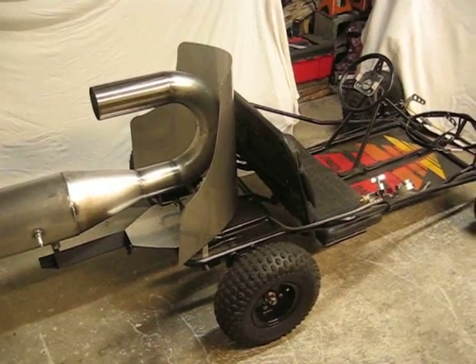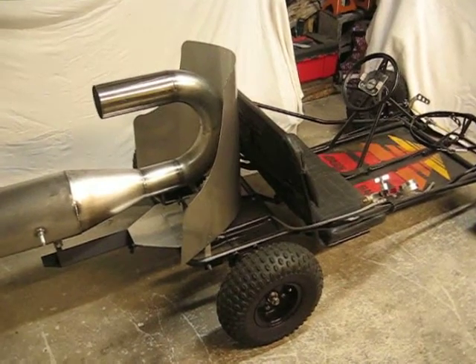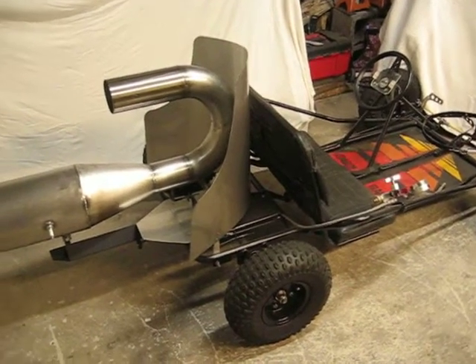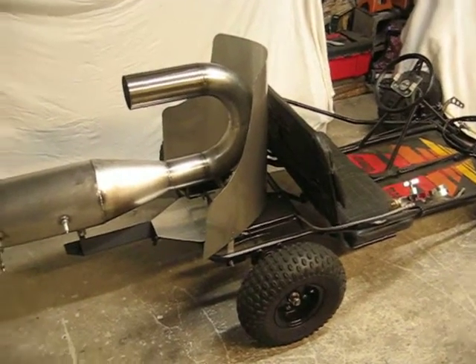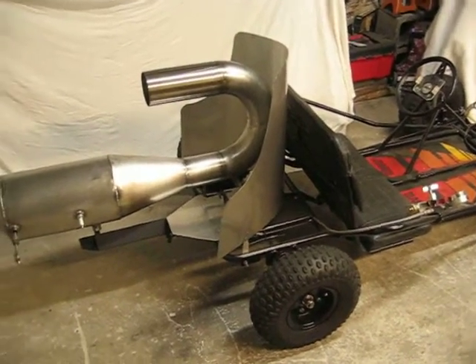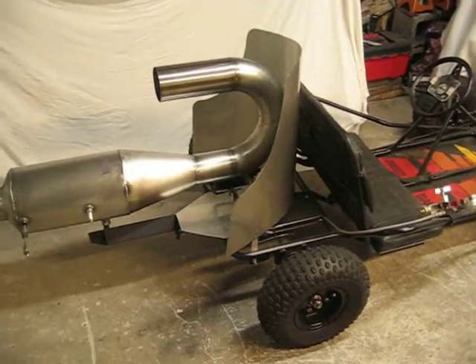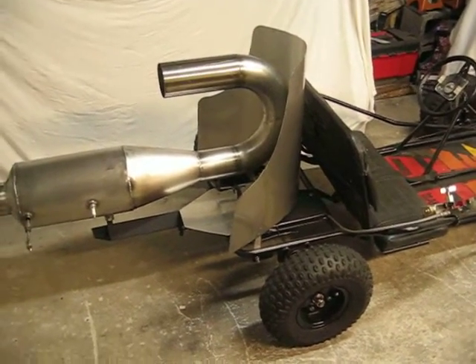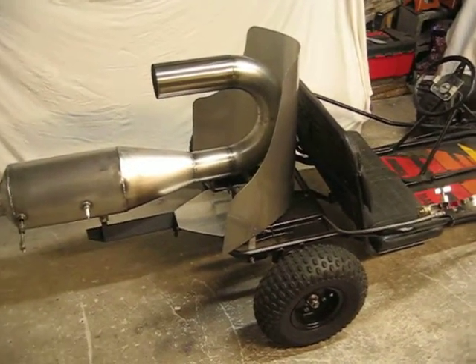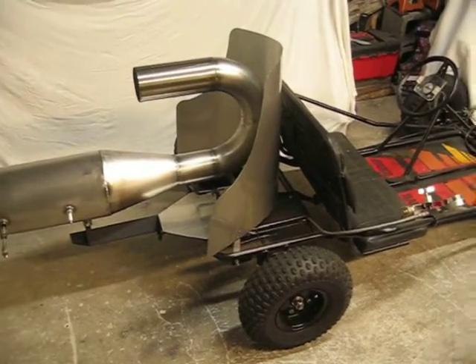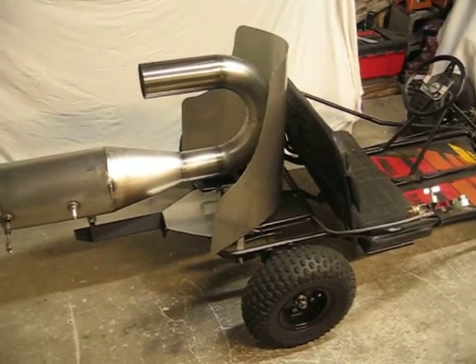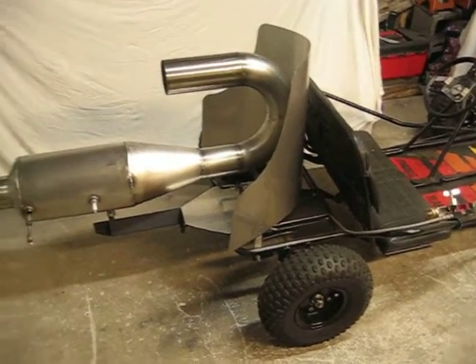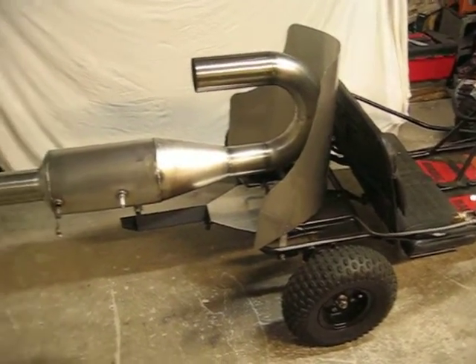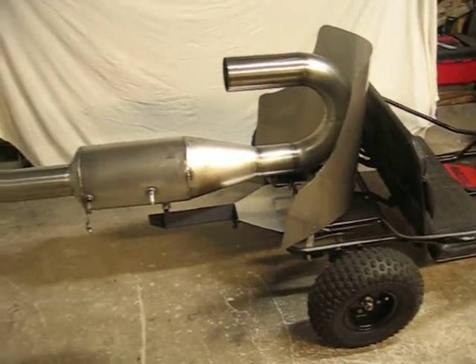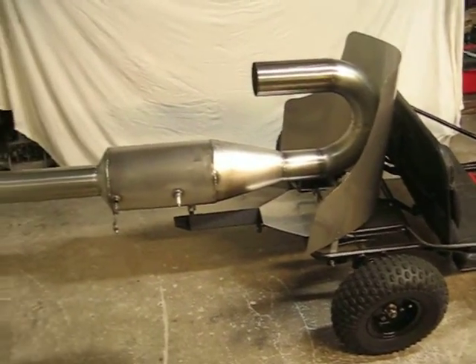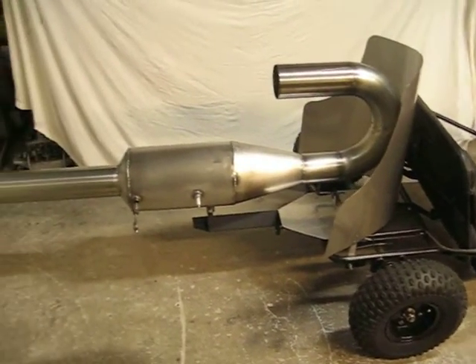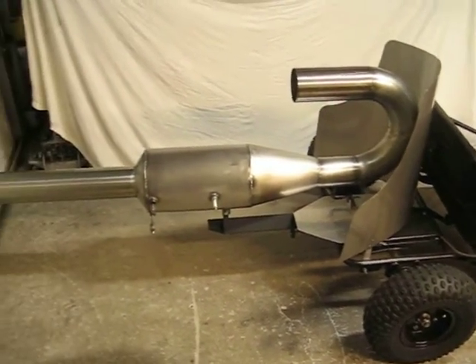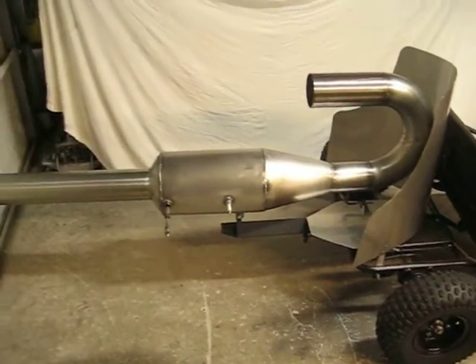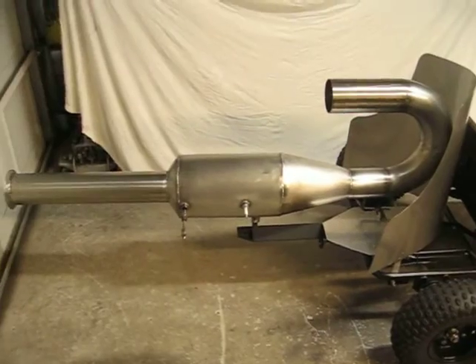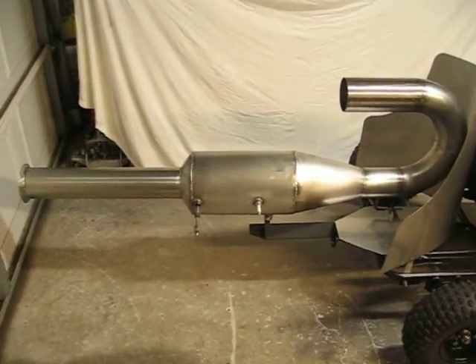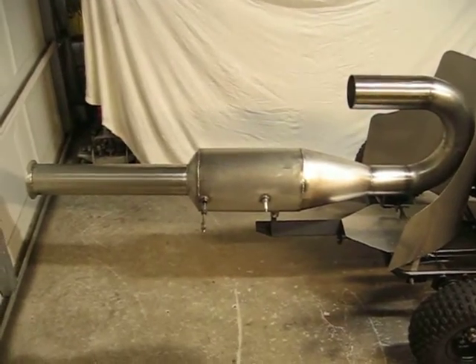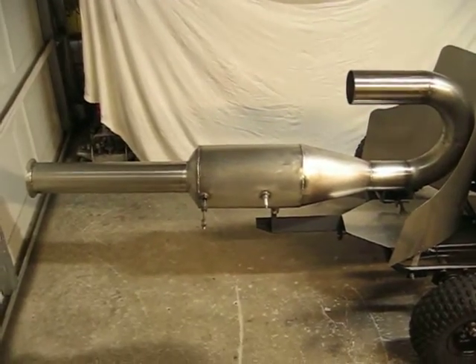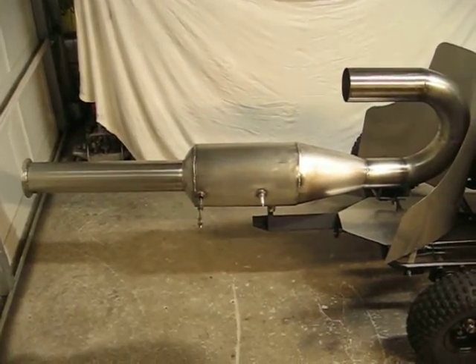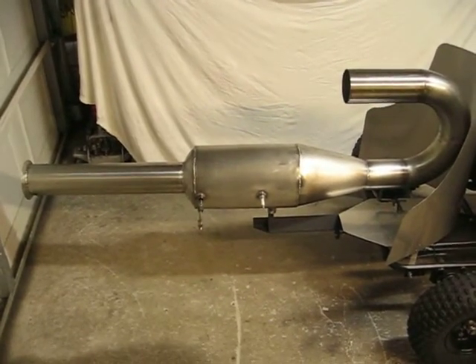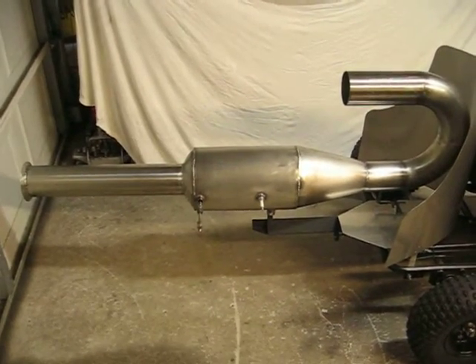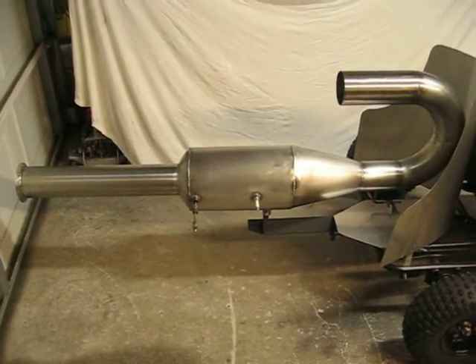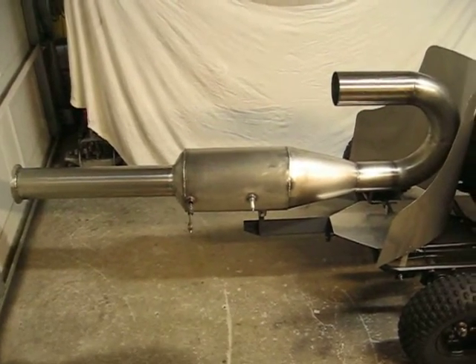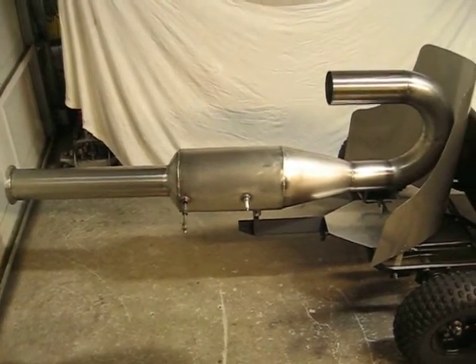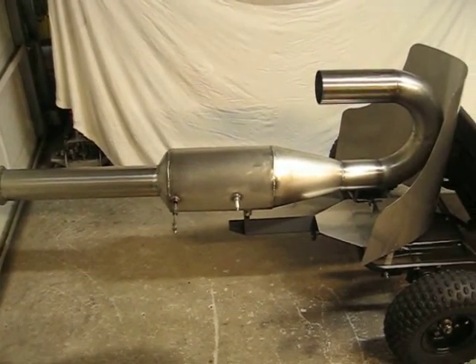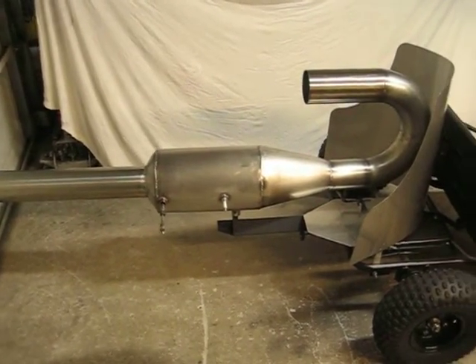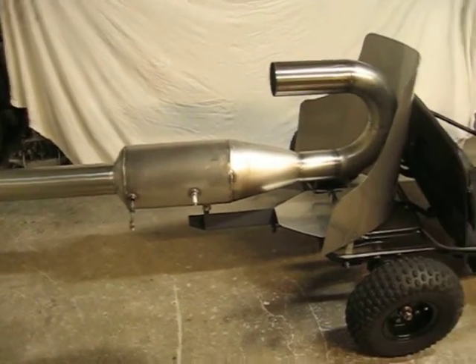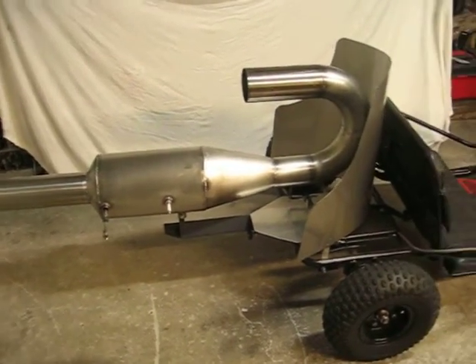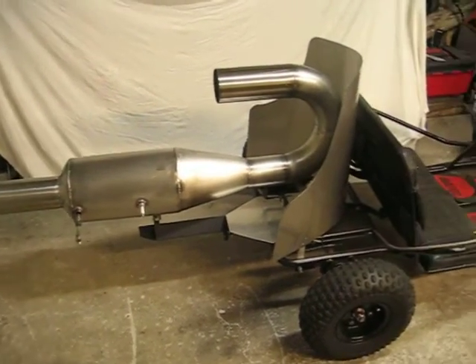Well, here it is, the middle of winter. I'm working on a new engine for the jet go-kart — going a little bigger this time.